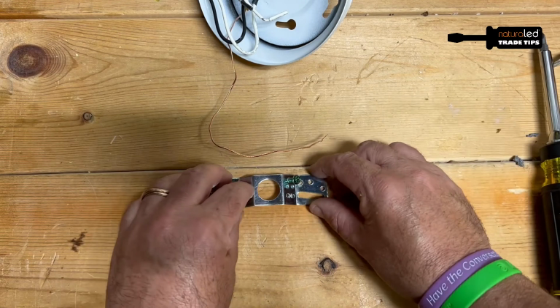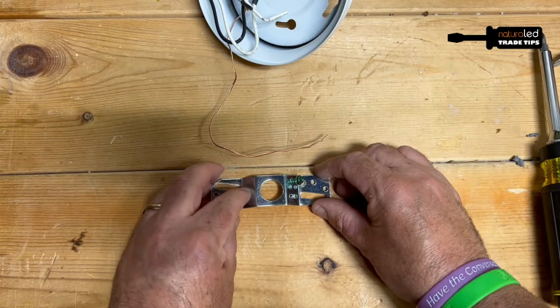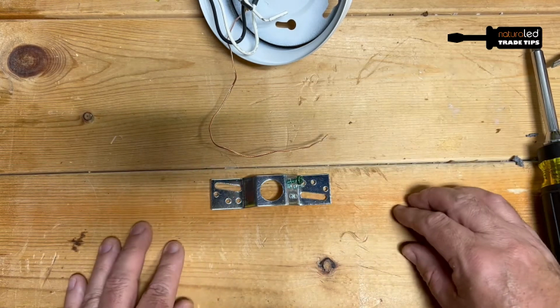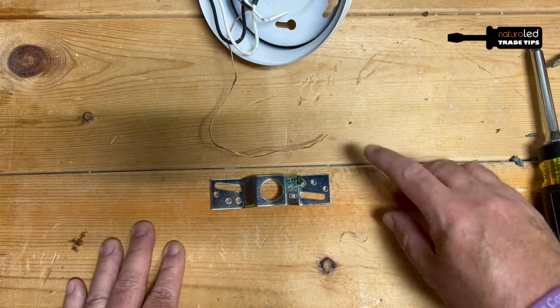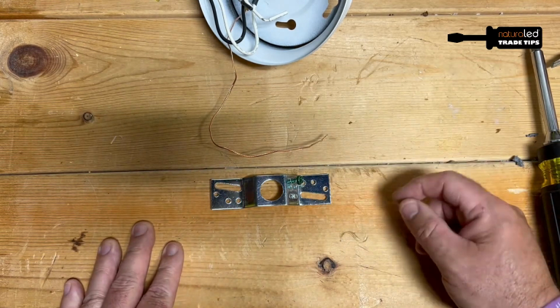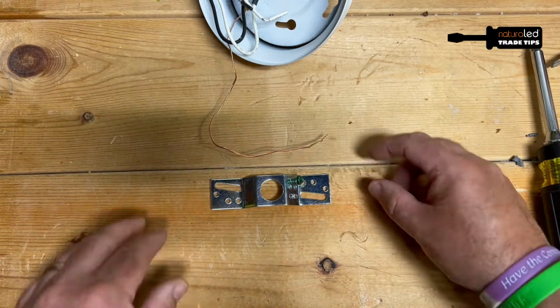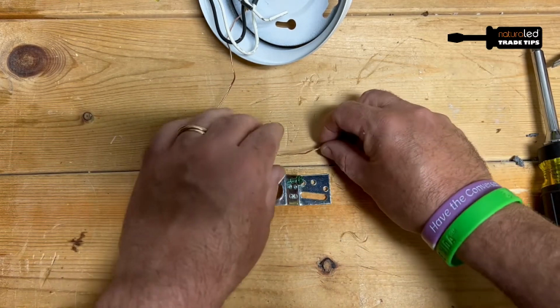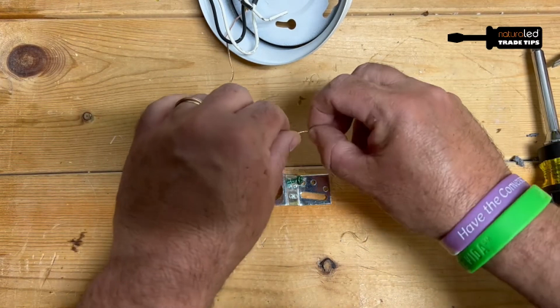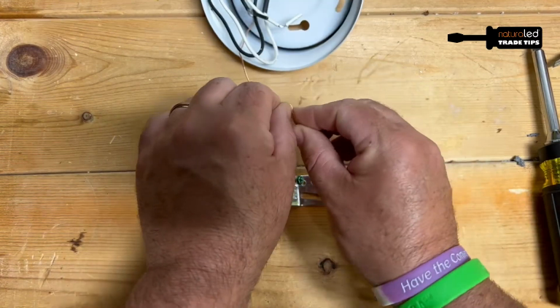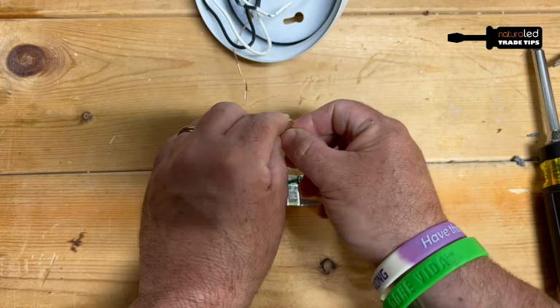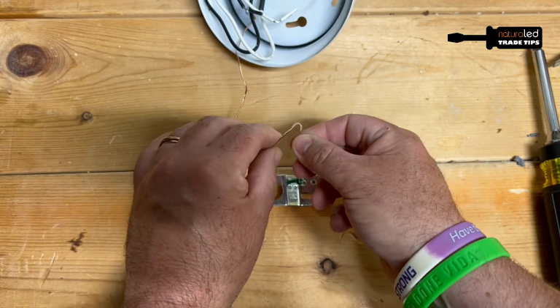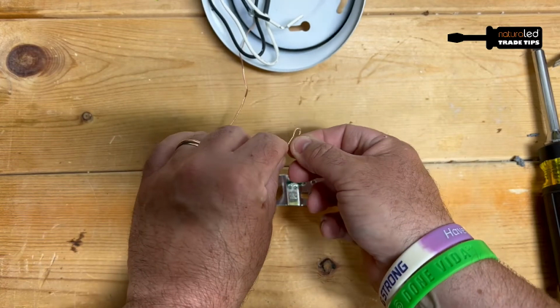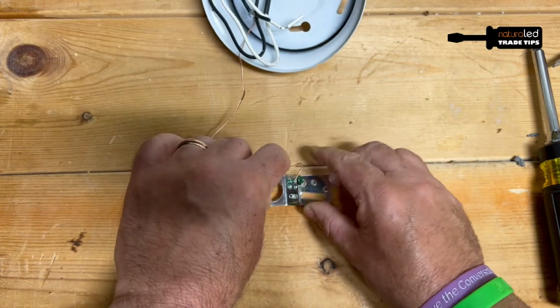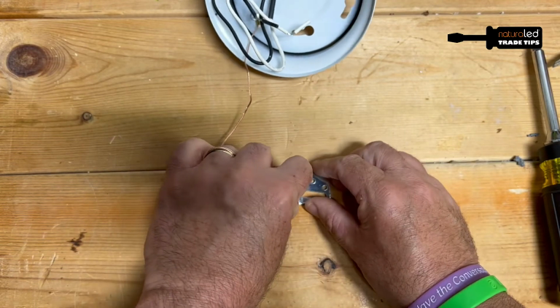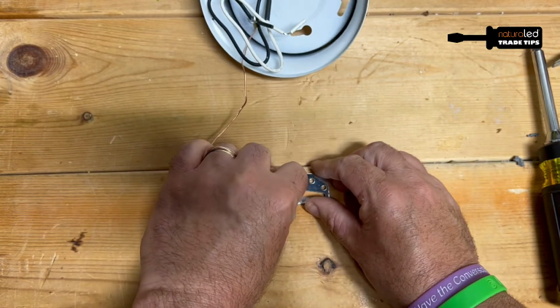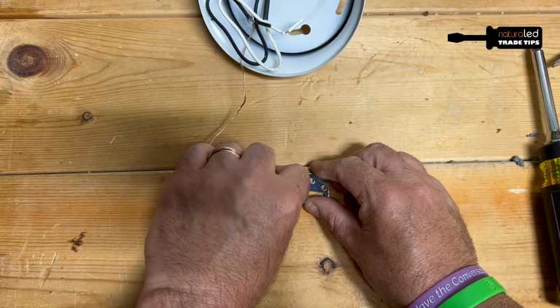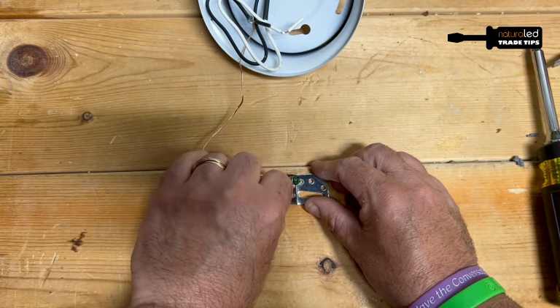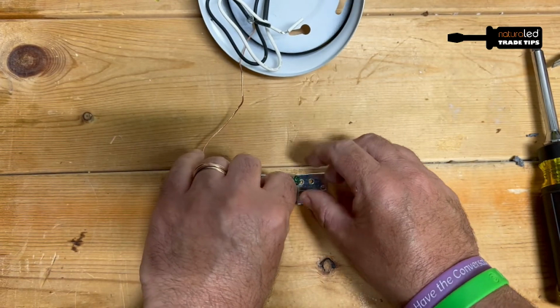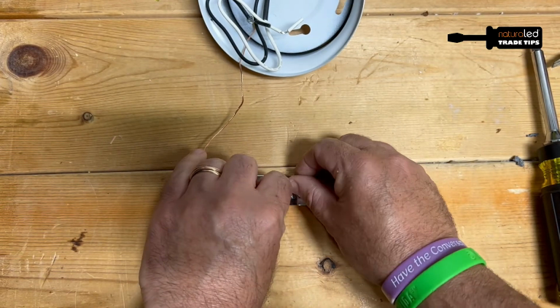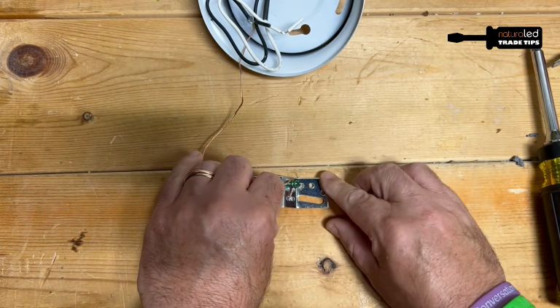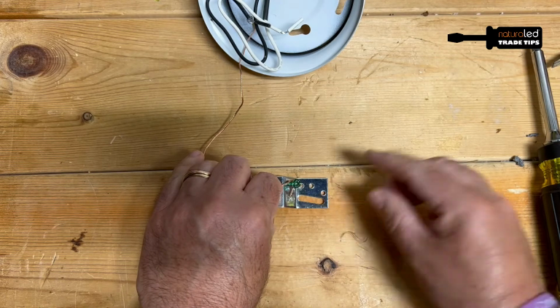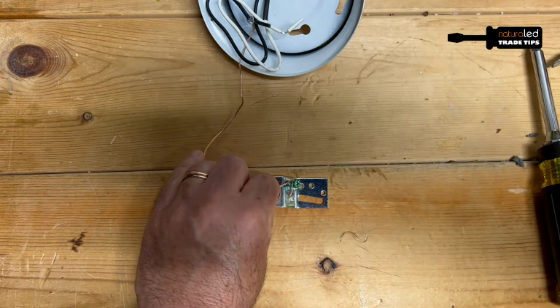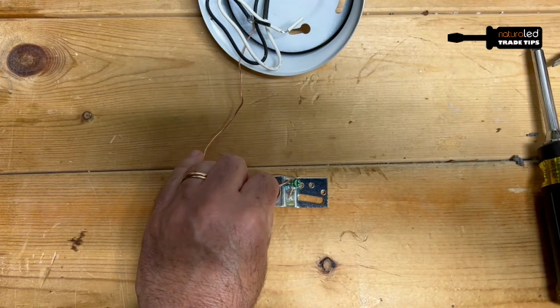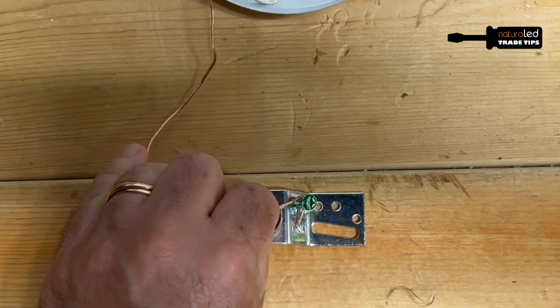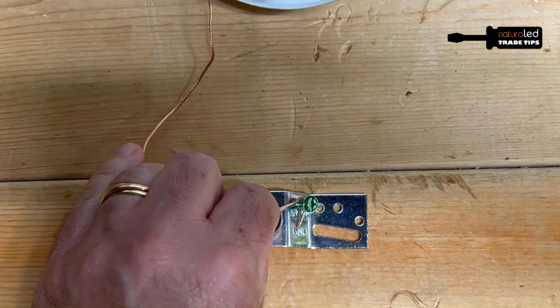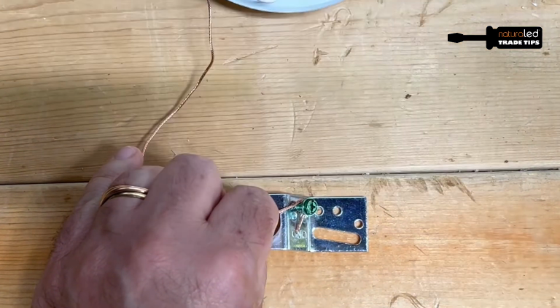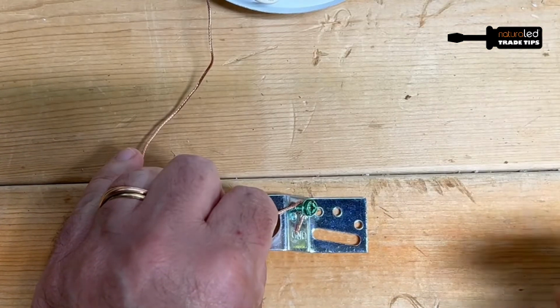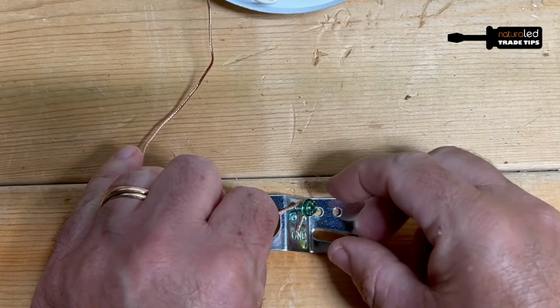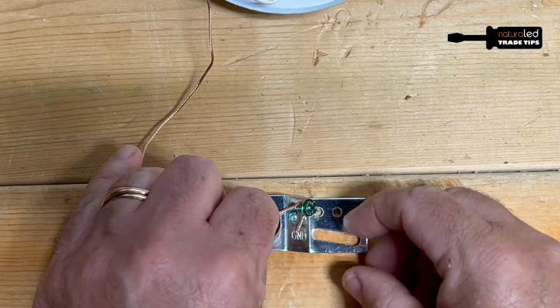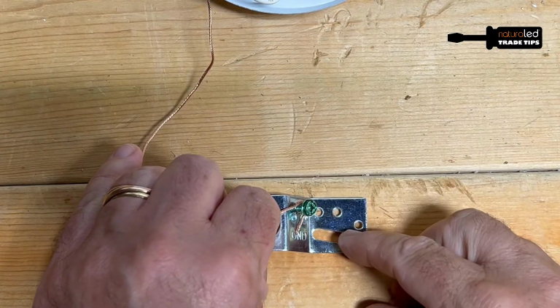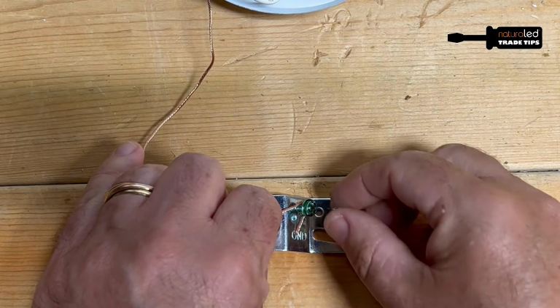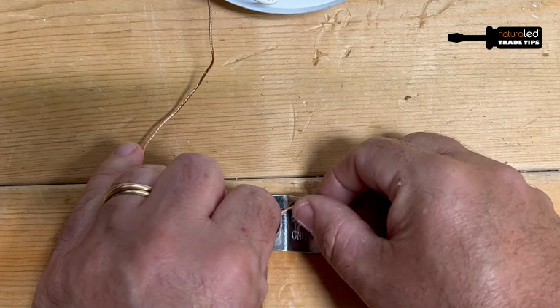If you're hooking up a fixture and you have to mount the ground wire, a lot of times you have to make a shepherd's hook, get it around, then you have to screw it in place and you have to make sure that it doesn't slip out or come out when it's in there.